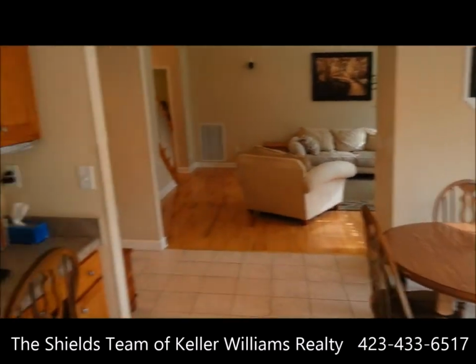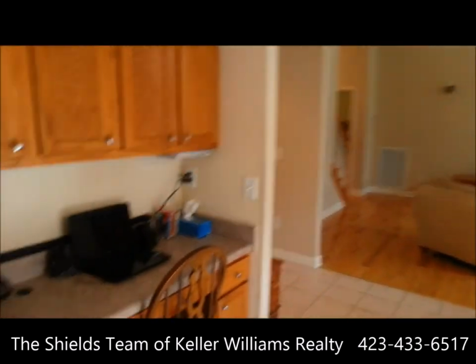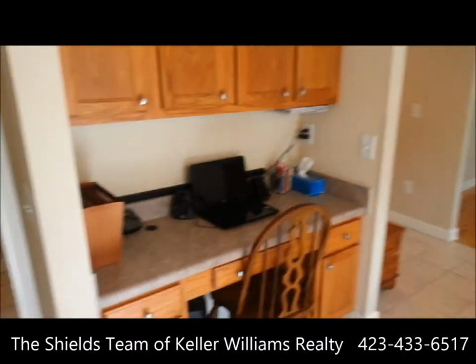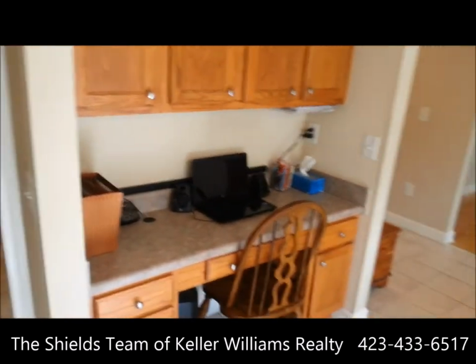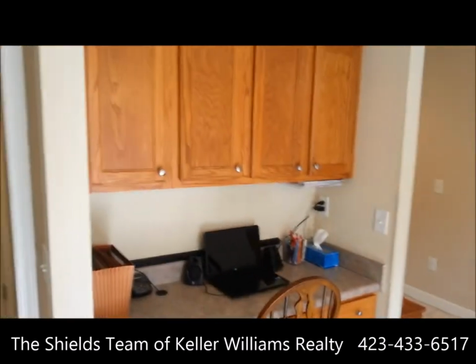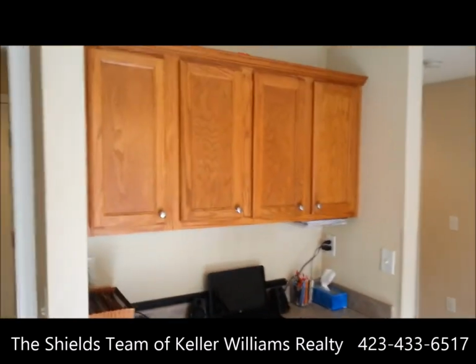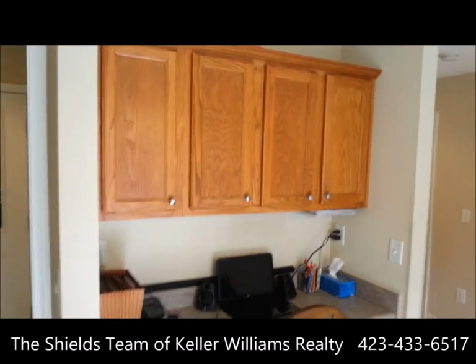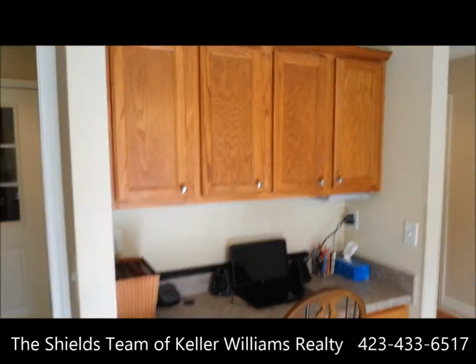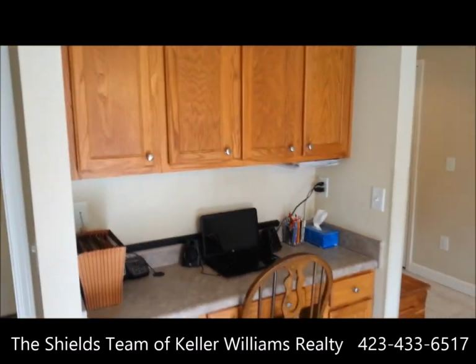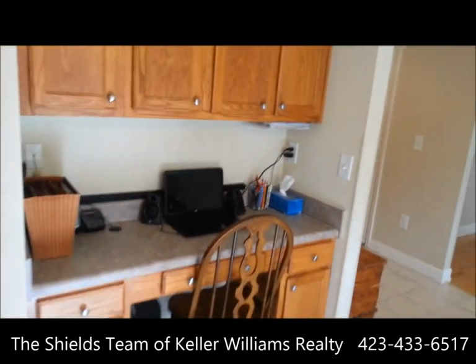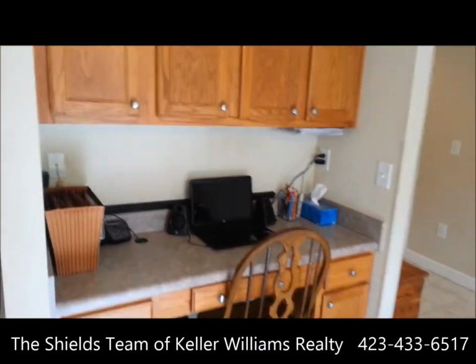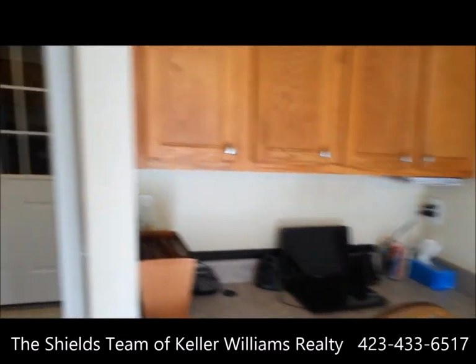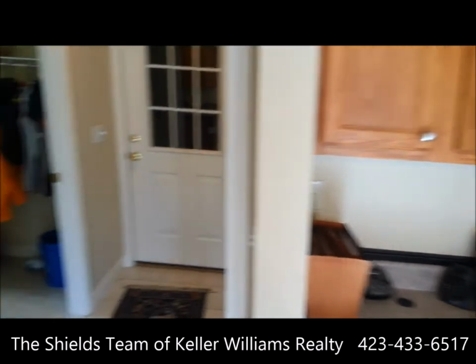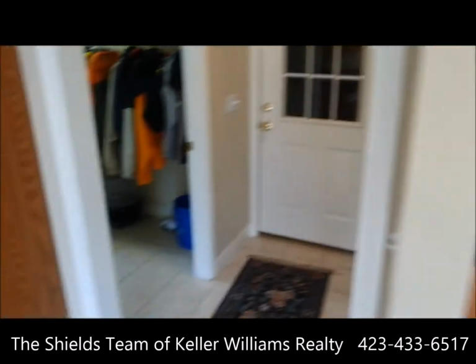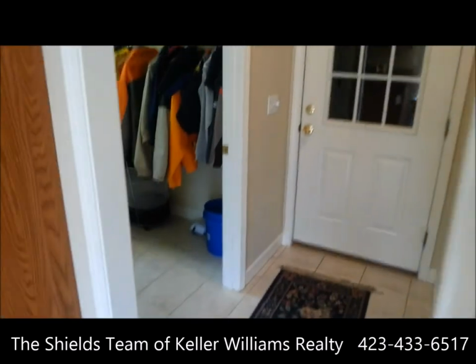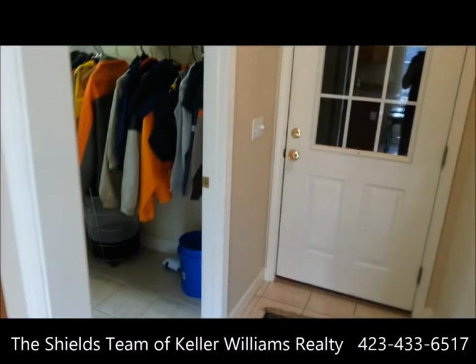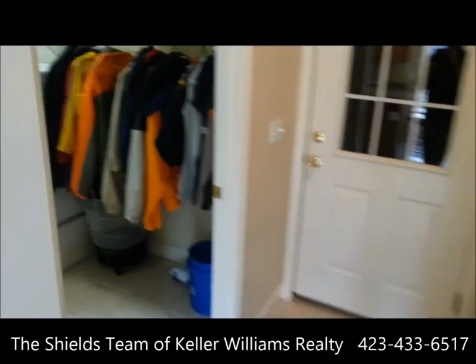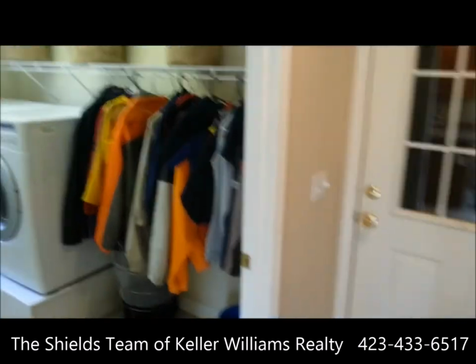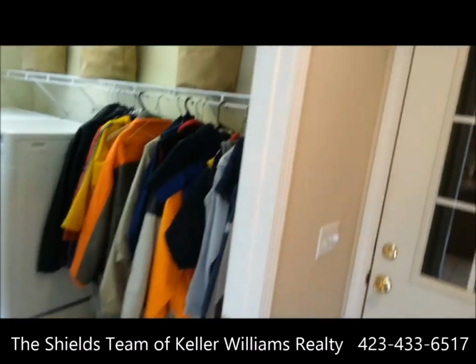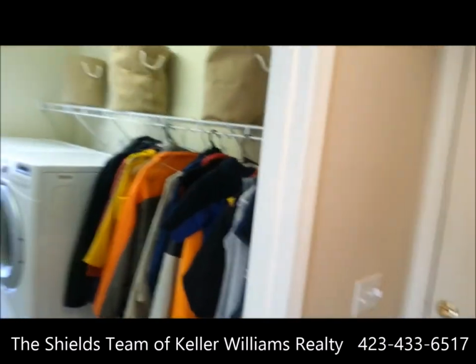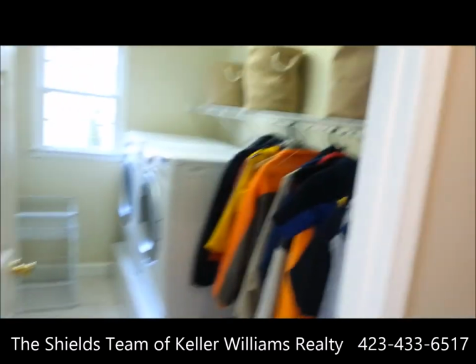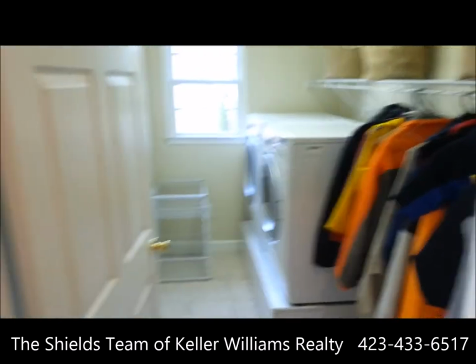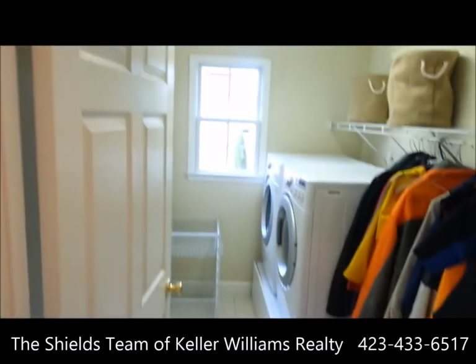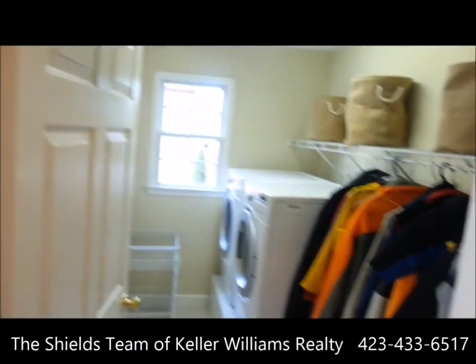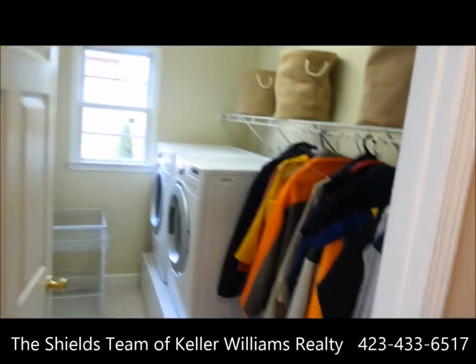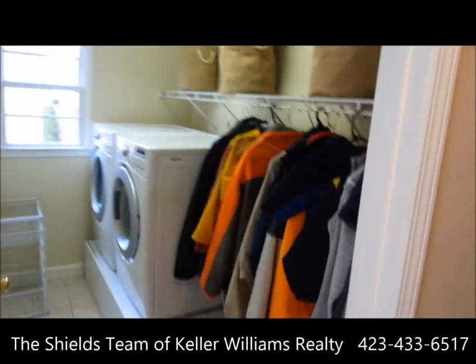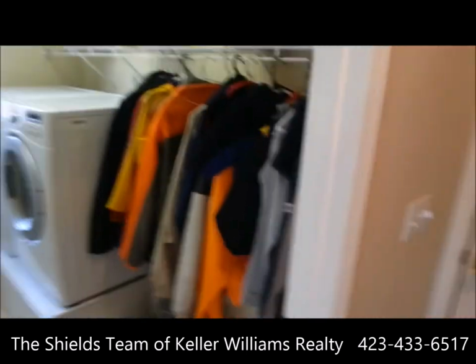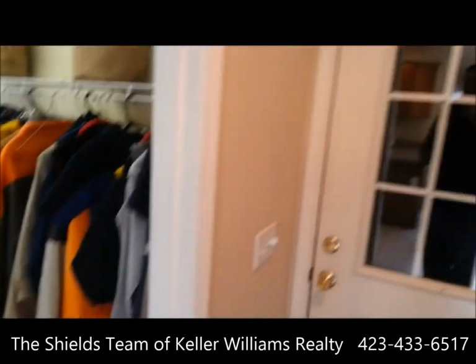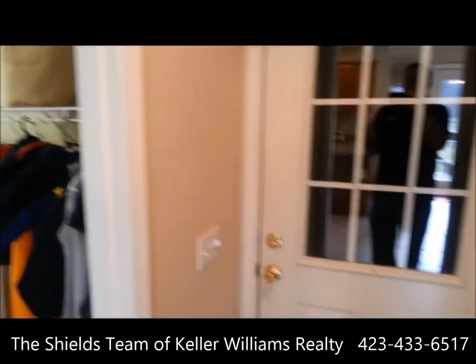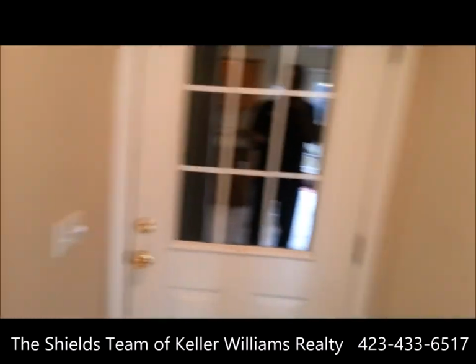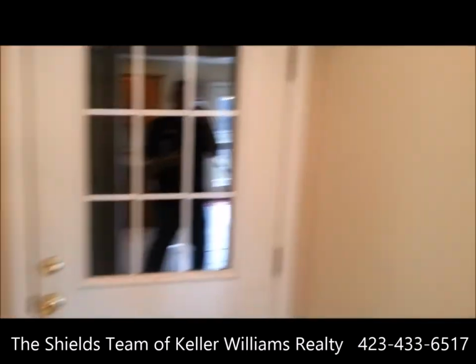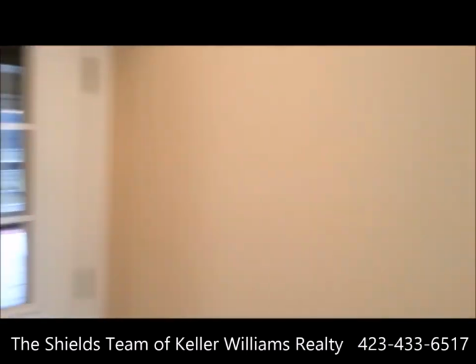Over here we have a nice home office with cabinets and a desk. Just off the kitchen is the main level laundry — nice size with storage. And obviously there's an entrance to the garage.